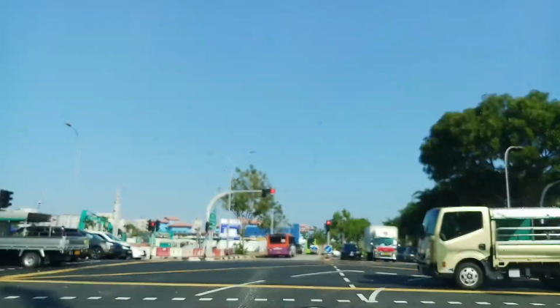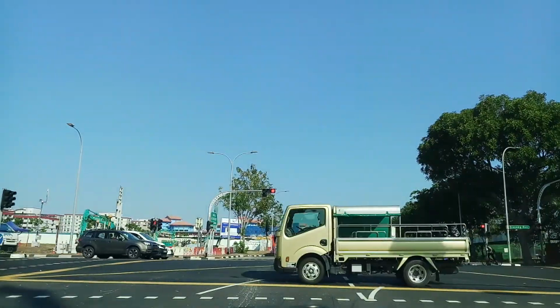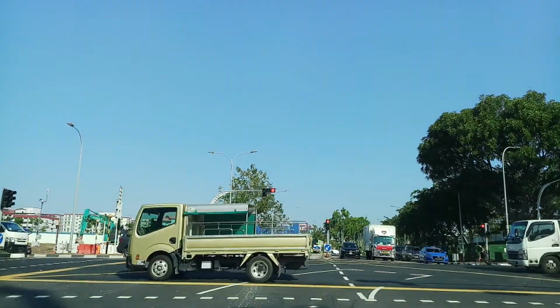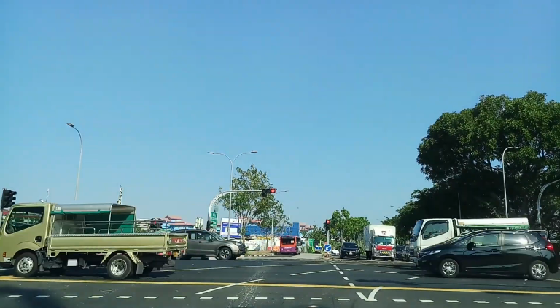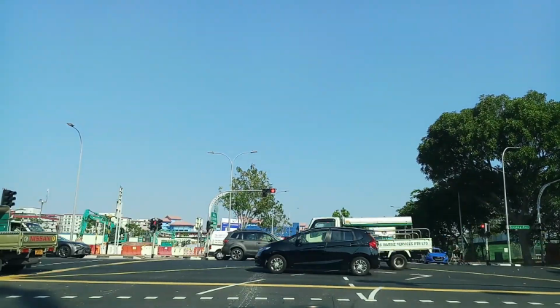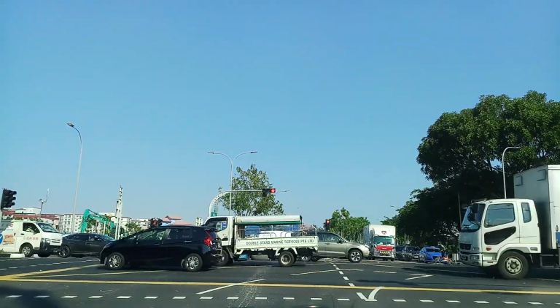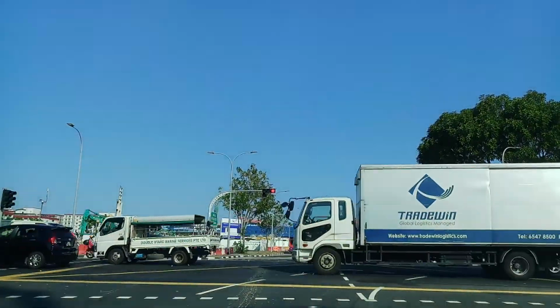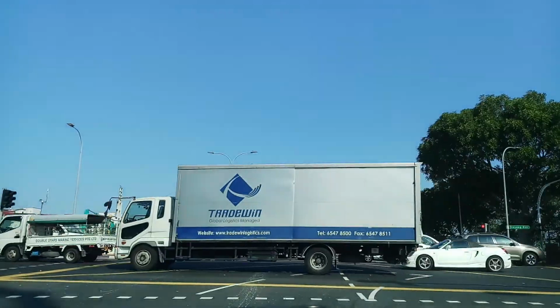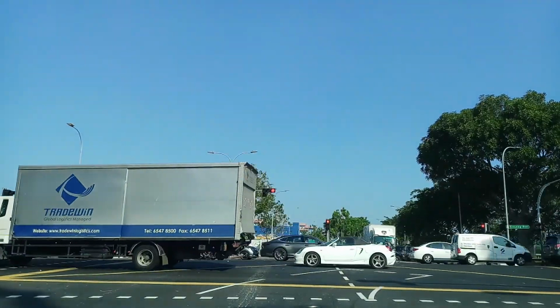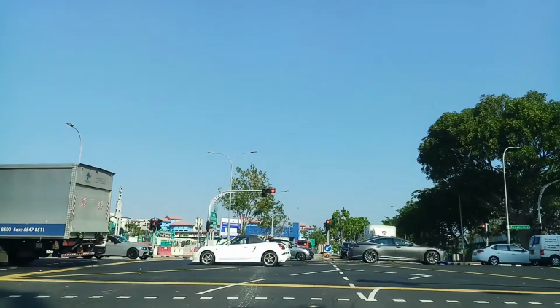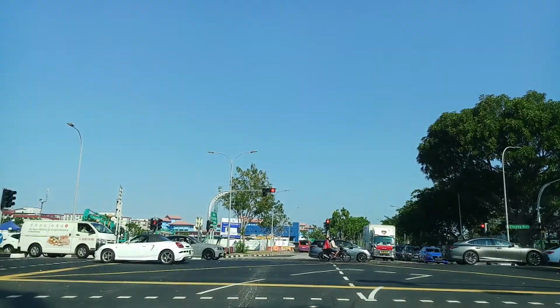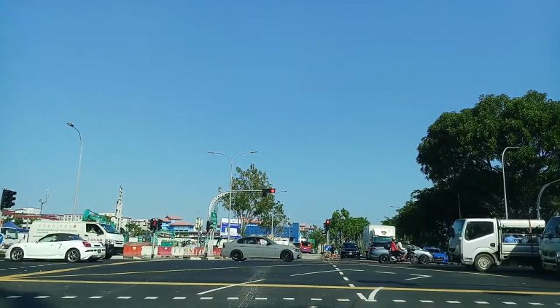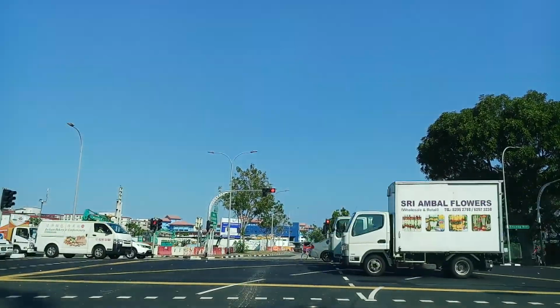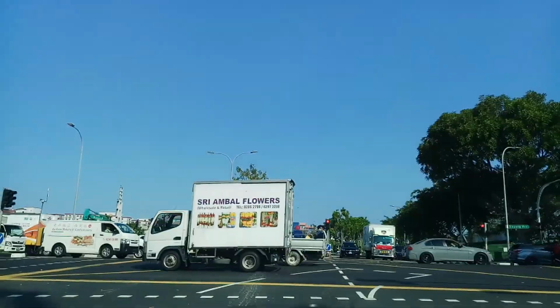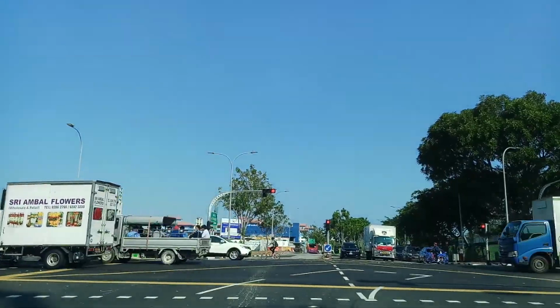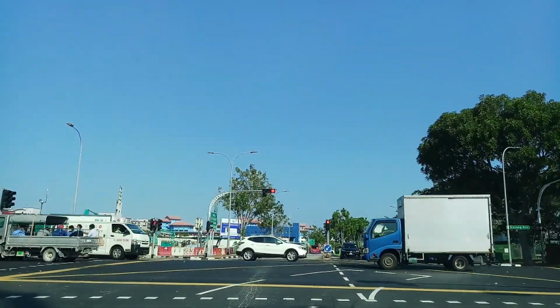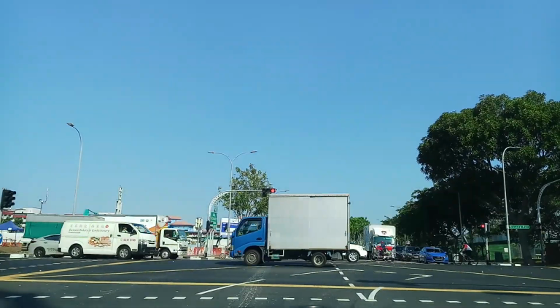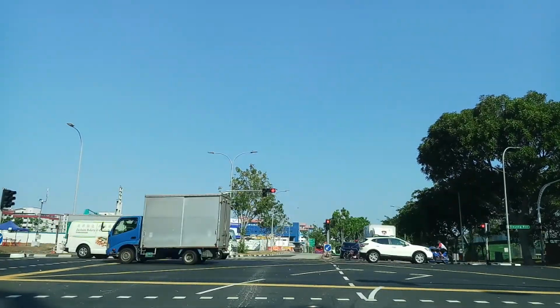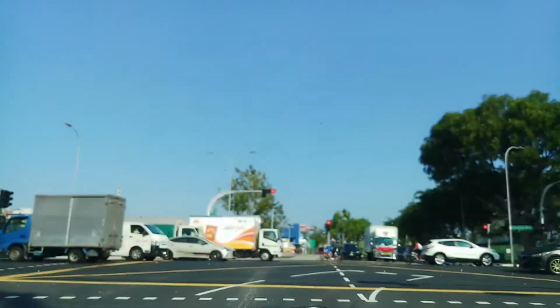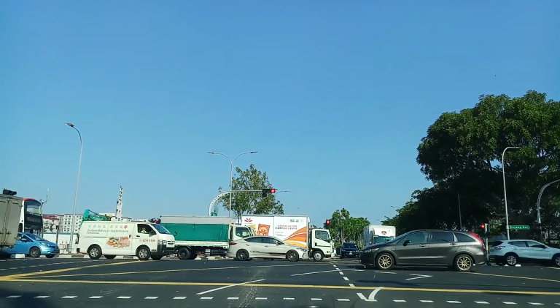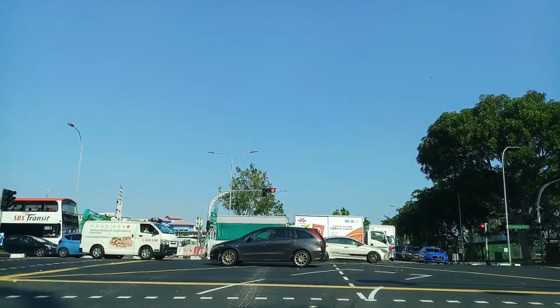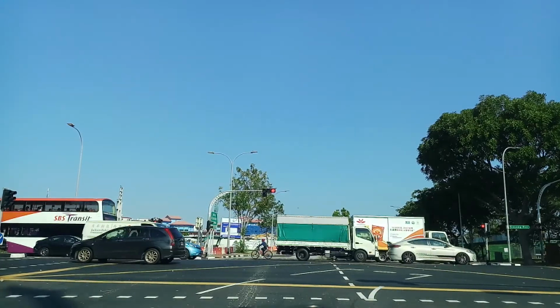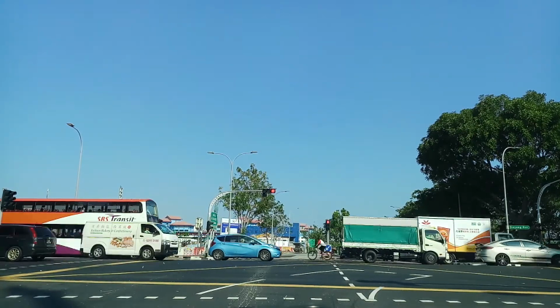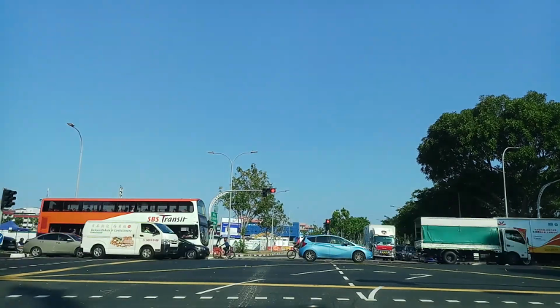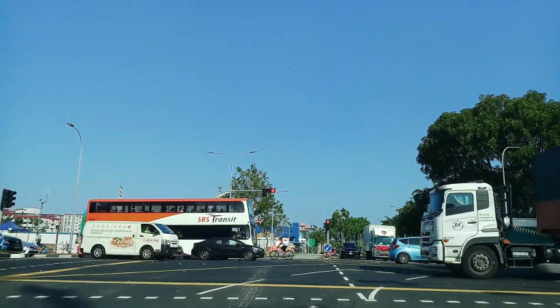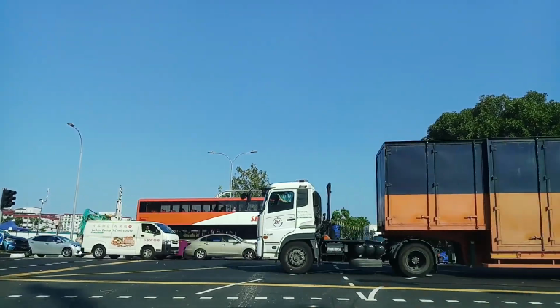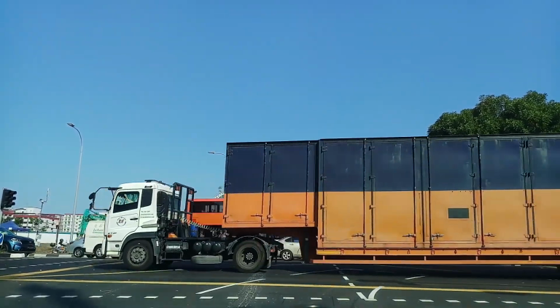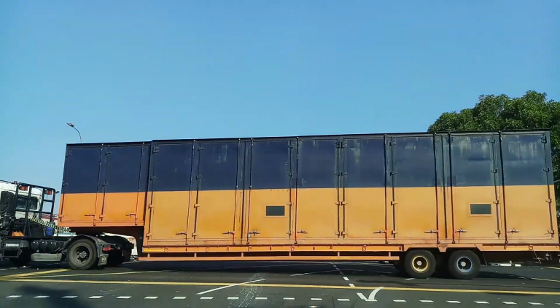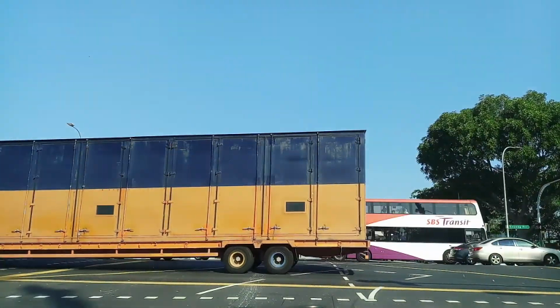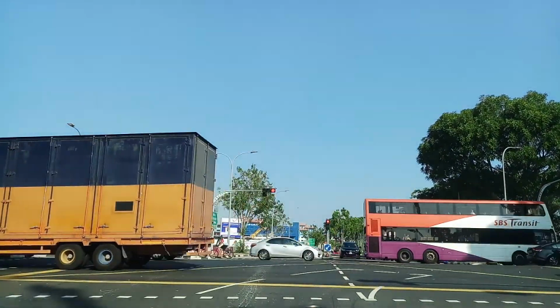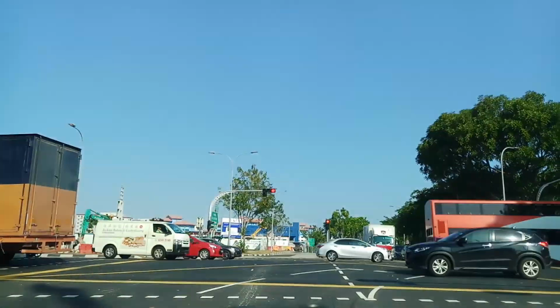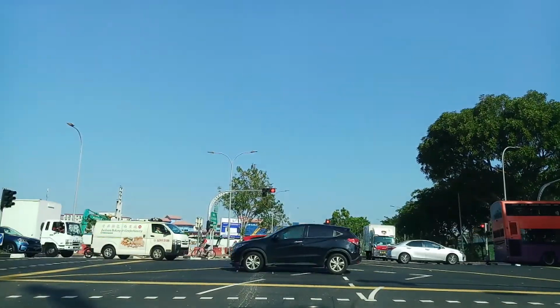Straight ahead is Pasir Ris. On the right you can see there is a bus terminal — they call it Loyang Bus Terminal — where all the buses are kept there for the night.